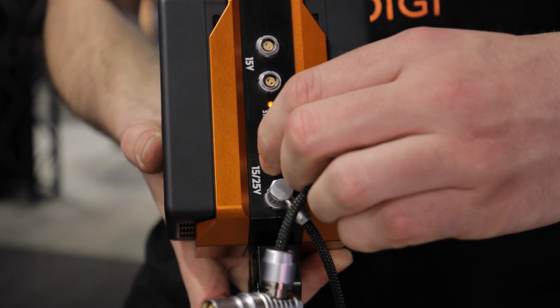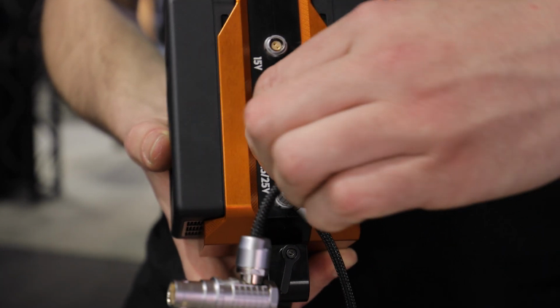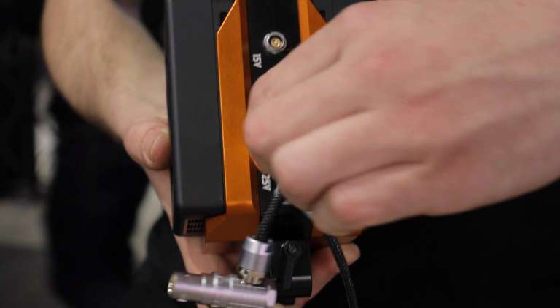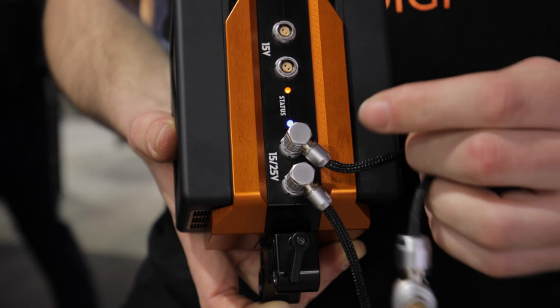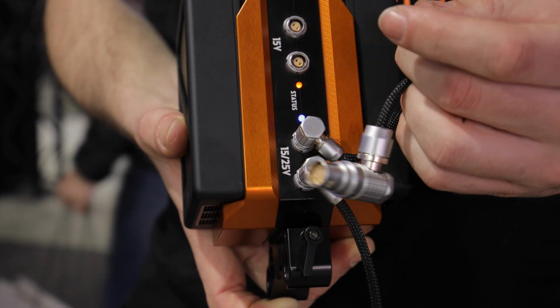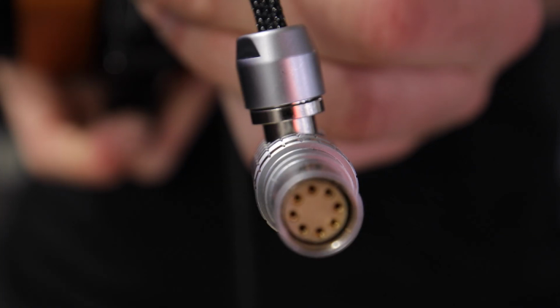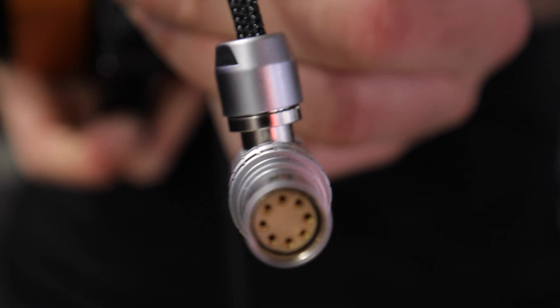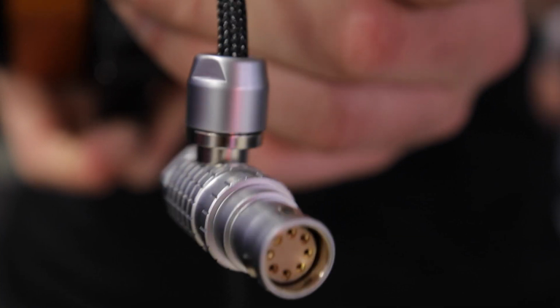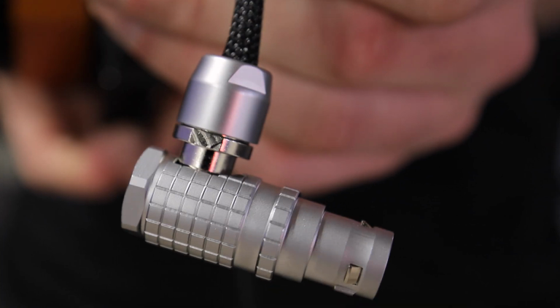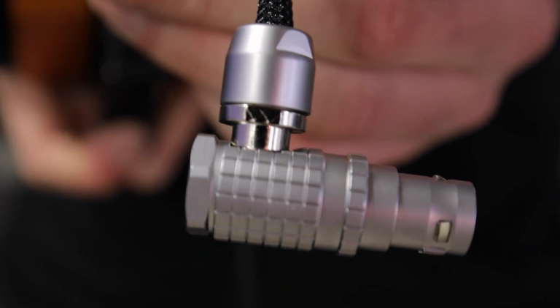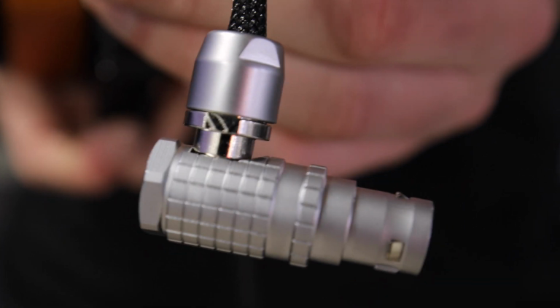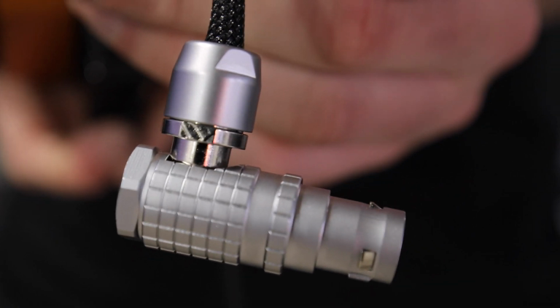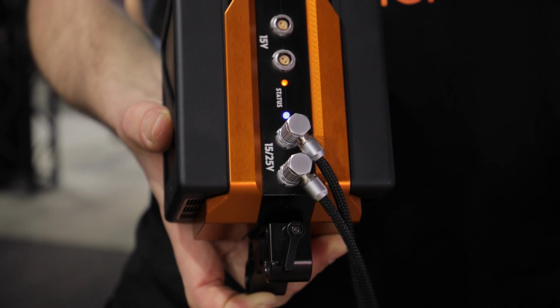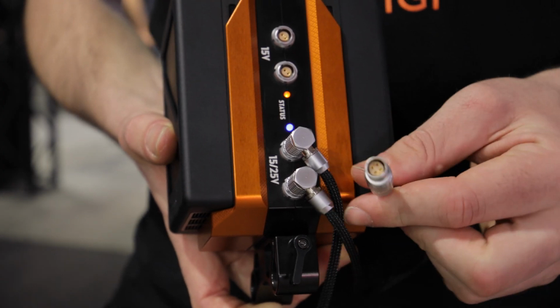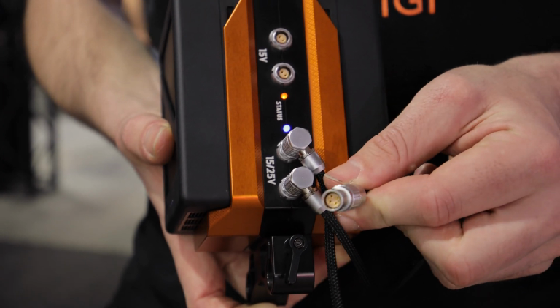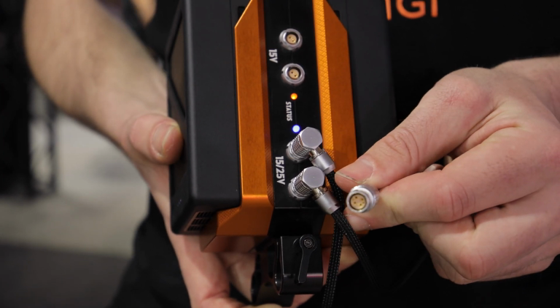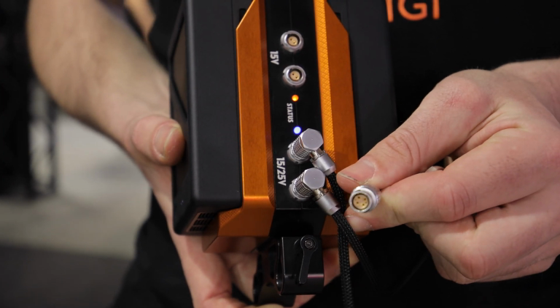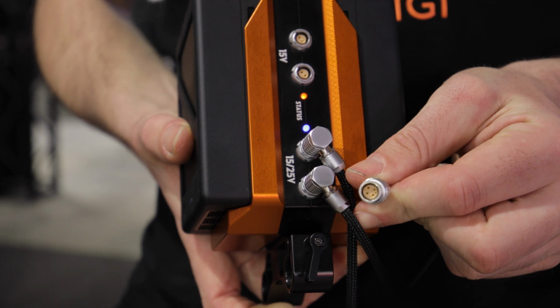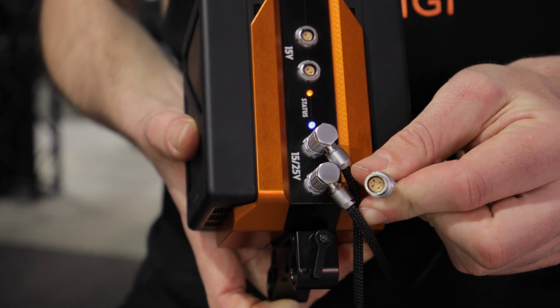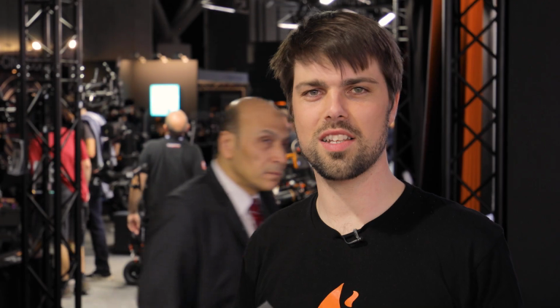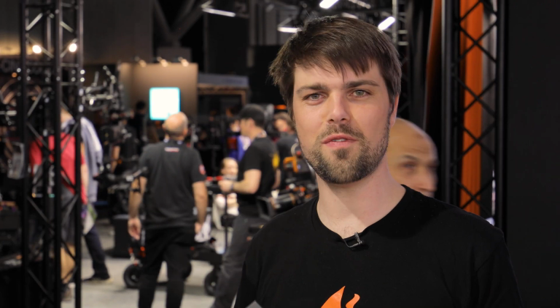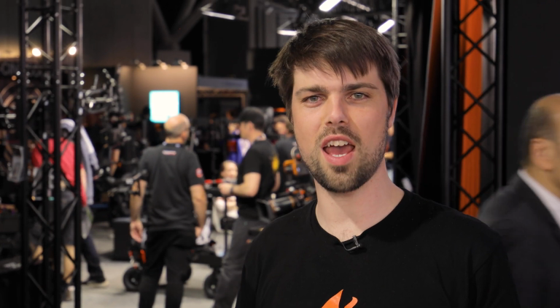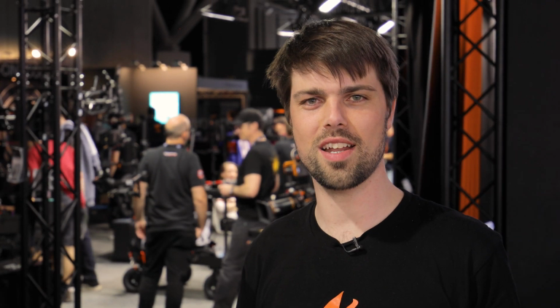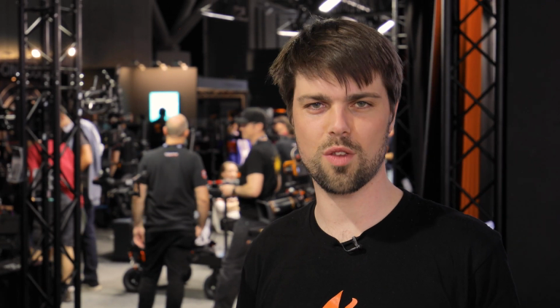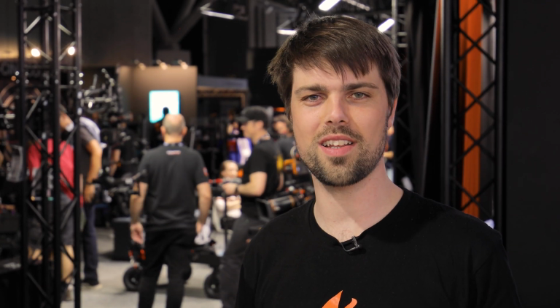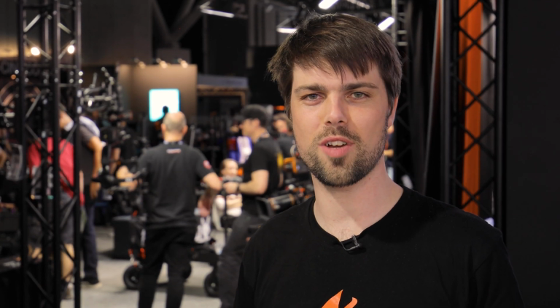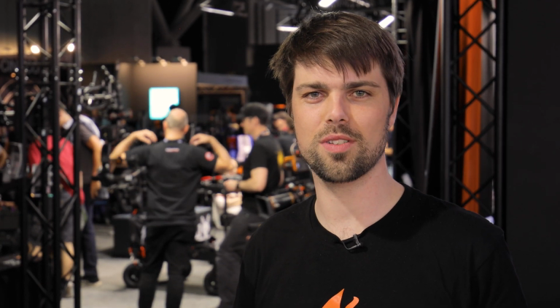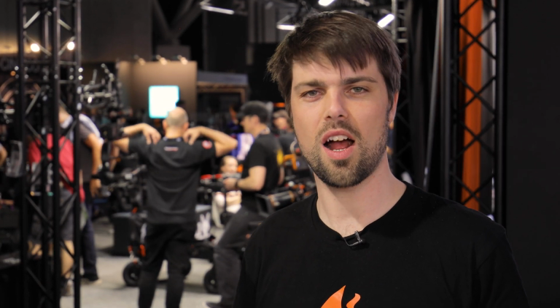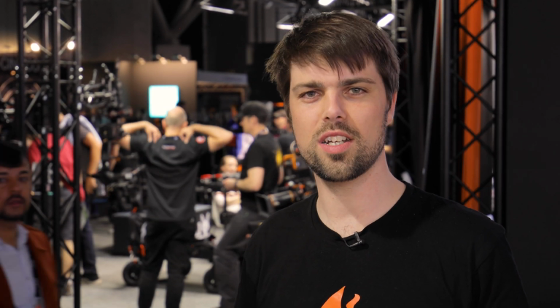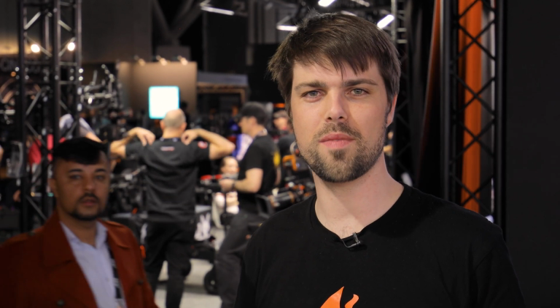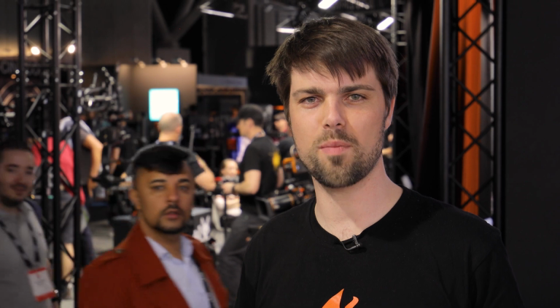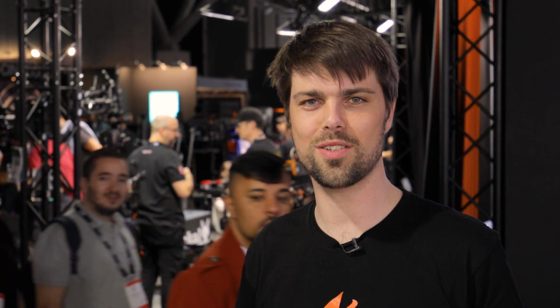Here we have the Red cable and Alexa mini cable. The Alexa mini is fed 20 to 25 volts, and the Red is fed 15 volts. The TB50 Hammerhead and three pin camera cables are ready to ship now from our store.